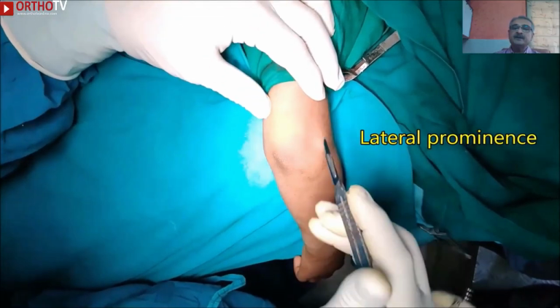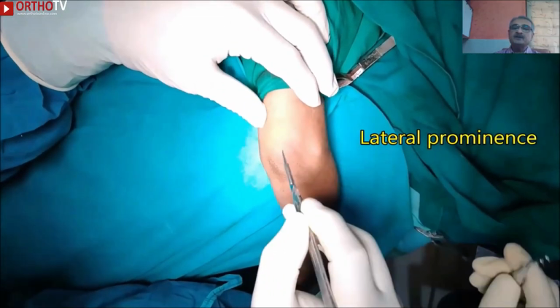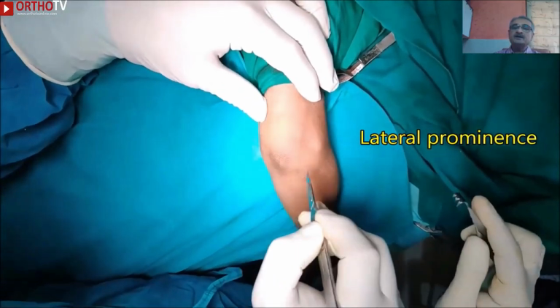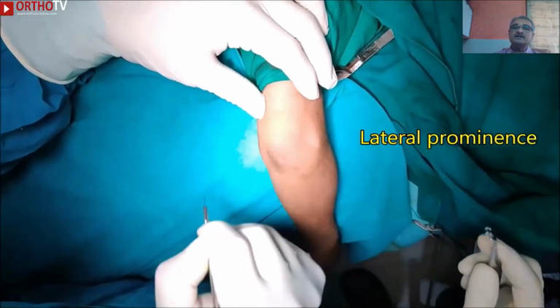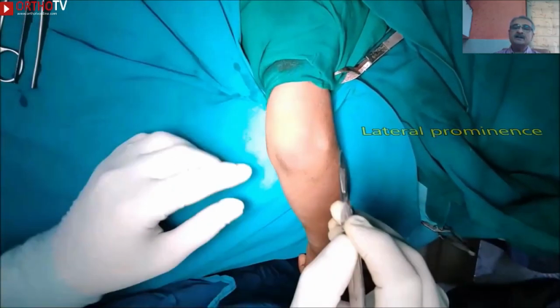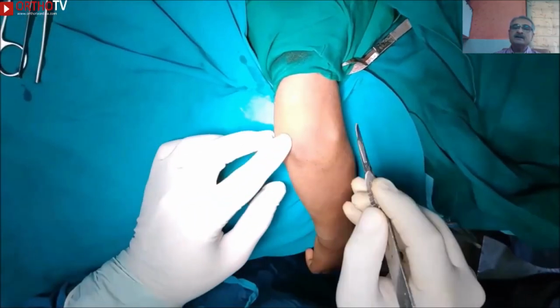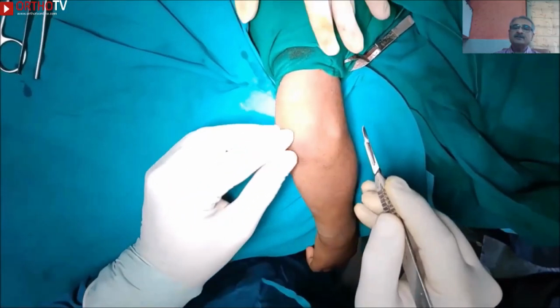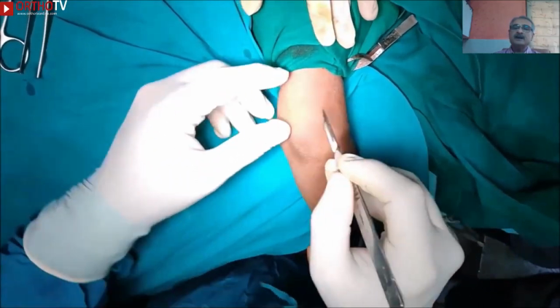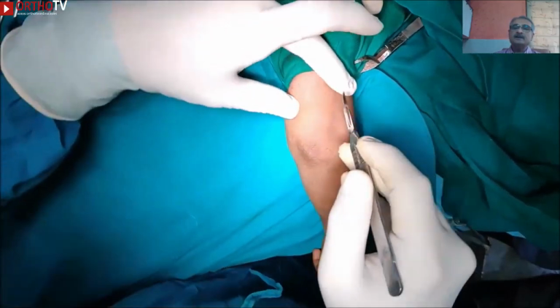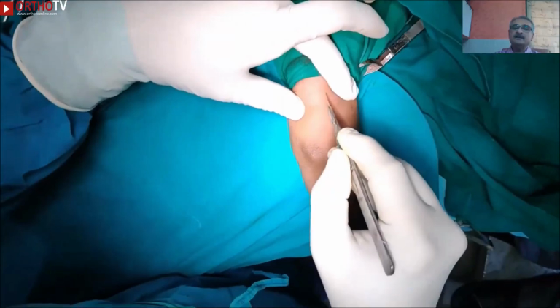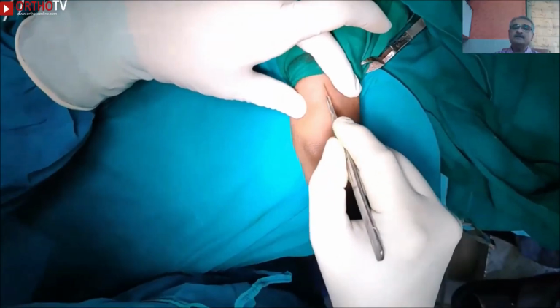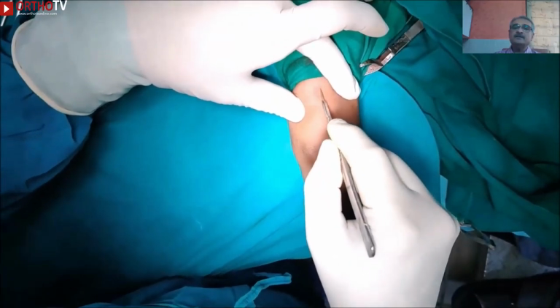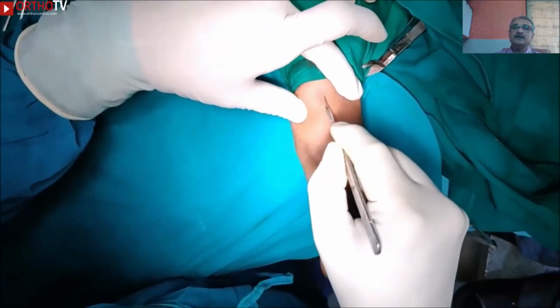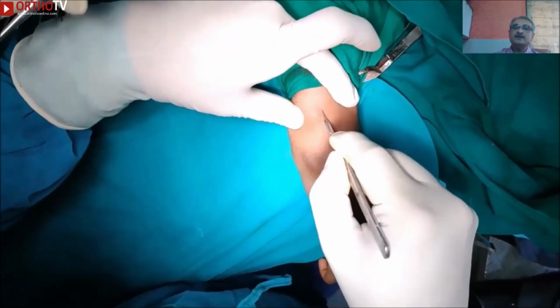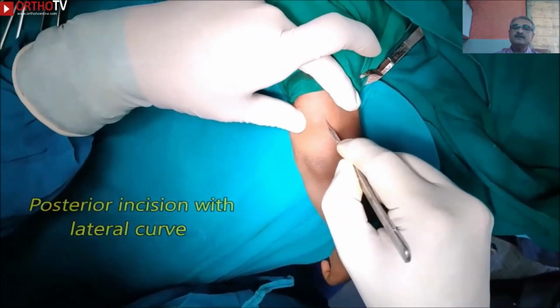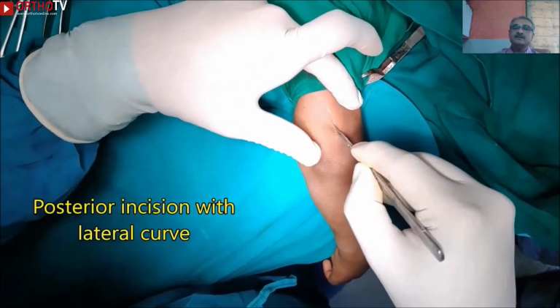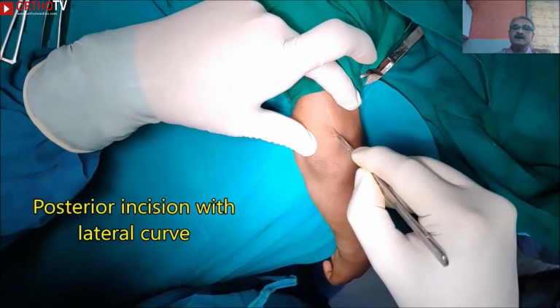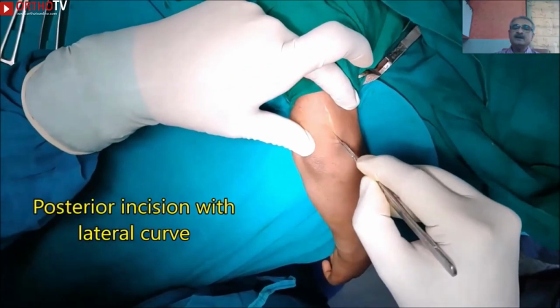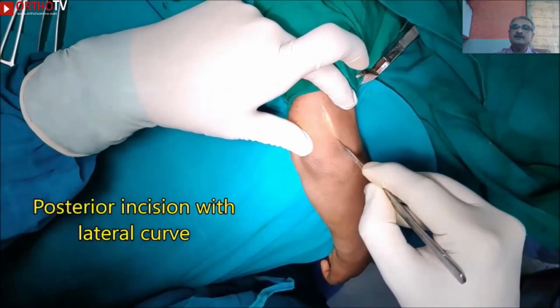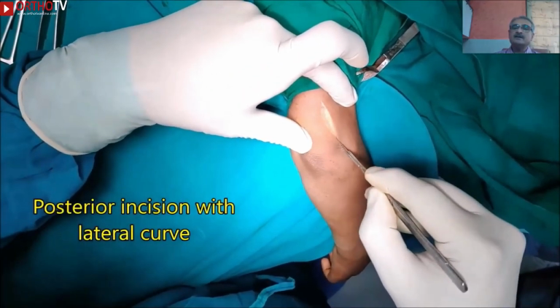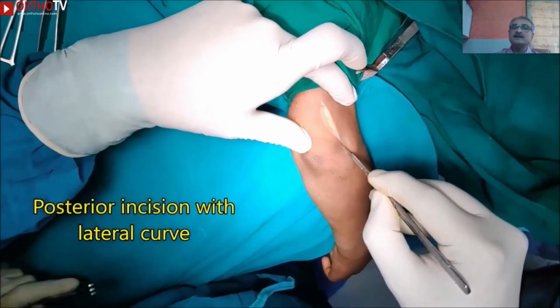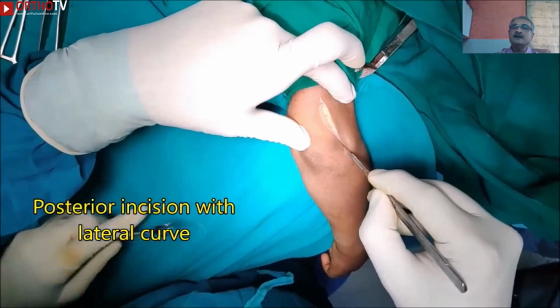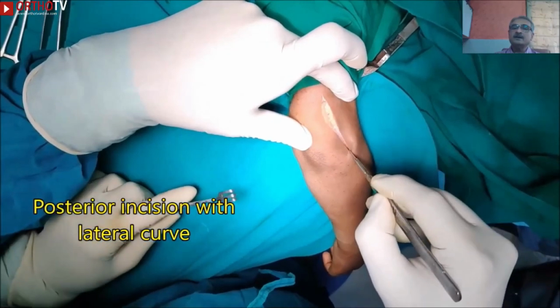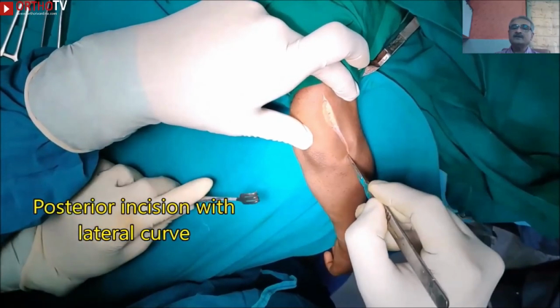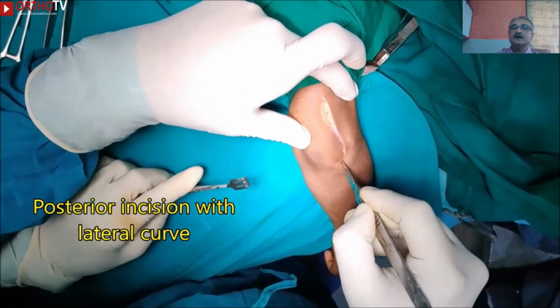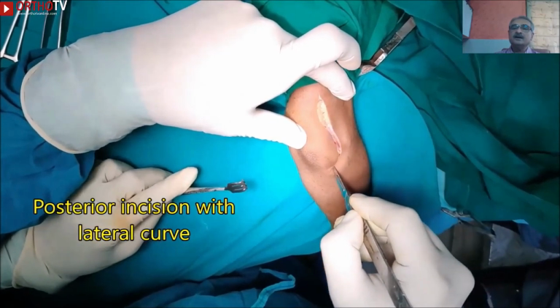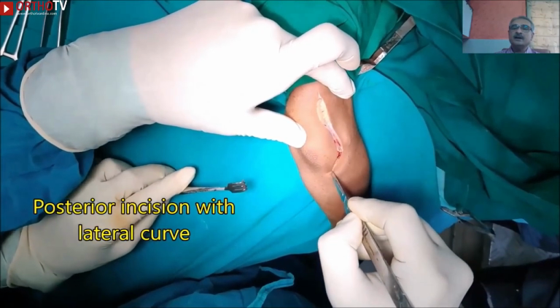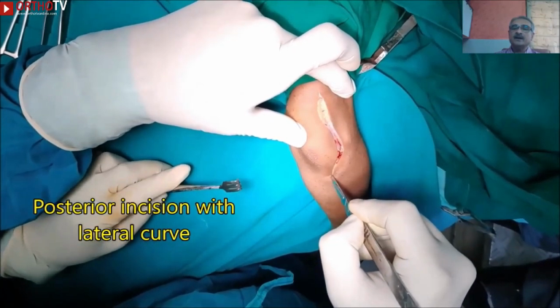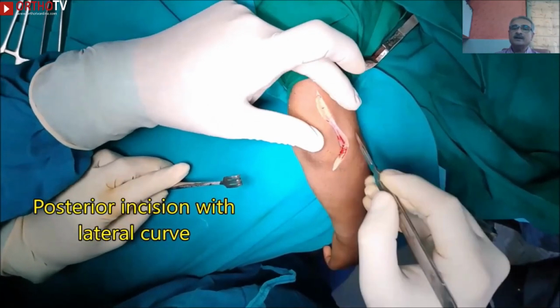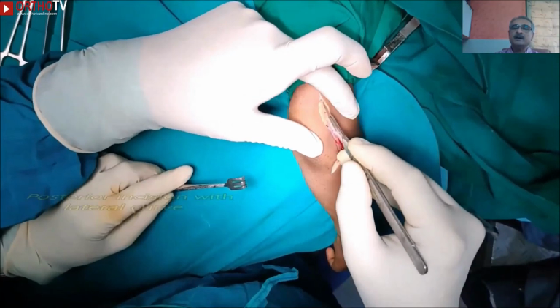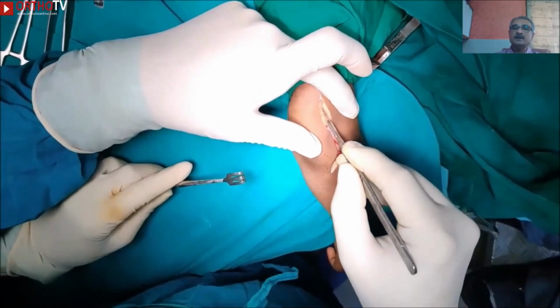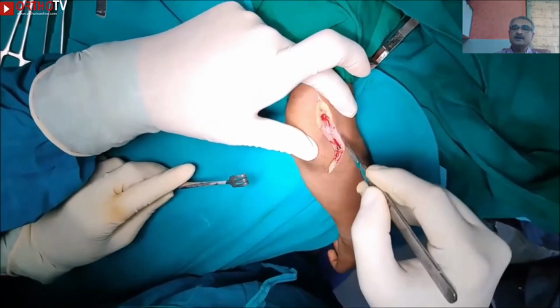You start the surgery with the patient in lateral position. Palpate the lateral bone, then take a posterior incision which is slightly curved on the lateral side. Identify the apex of the lateral condylar fragment and come back to the olecranon.